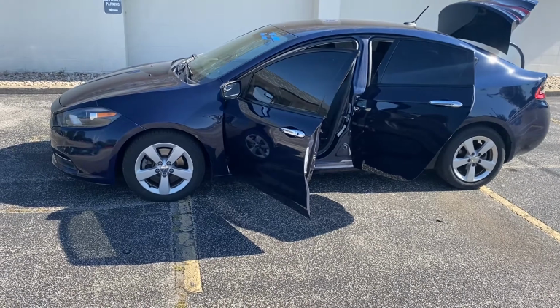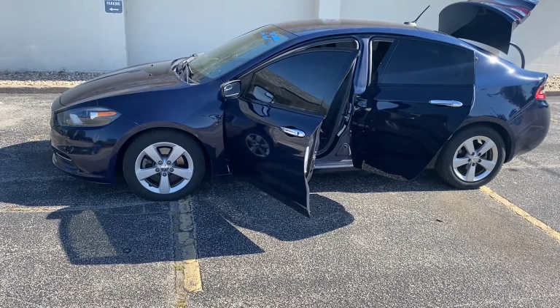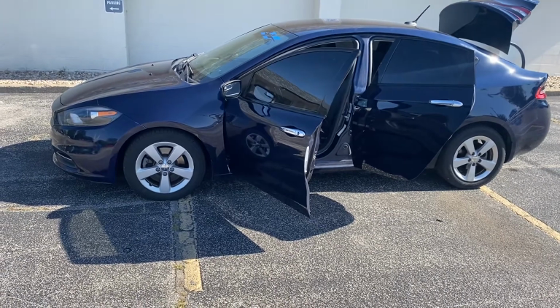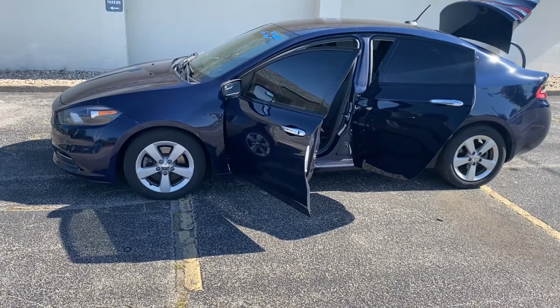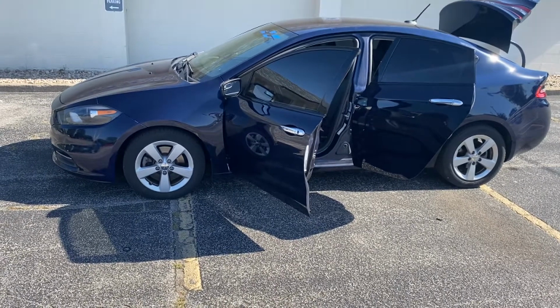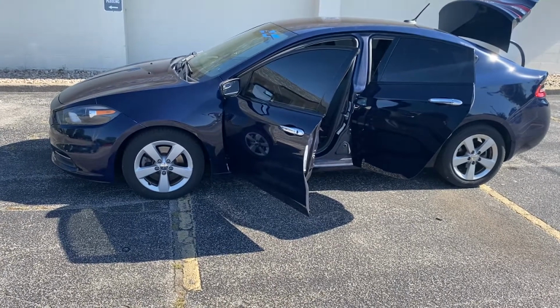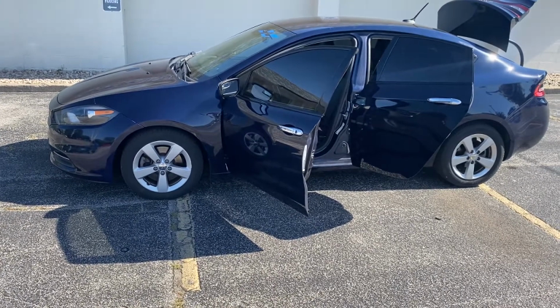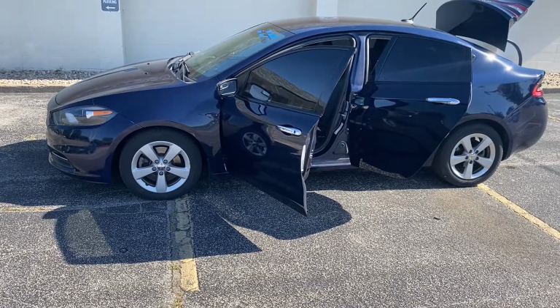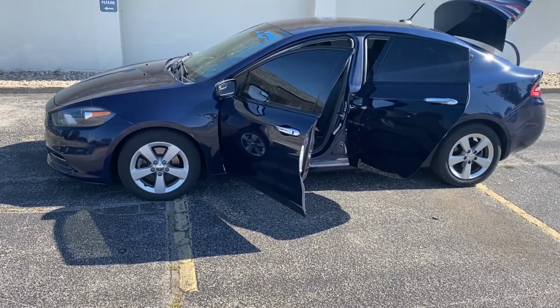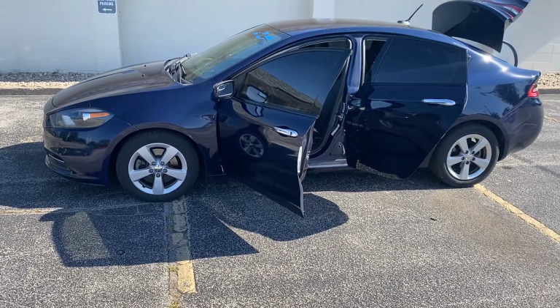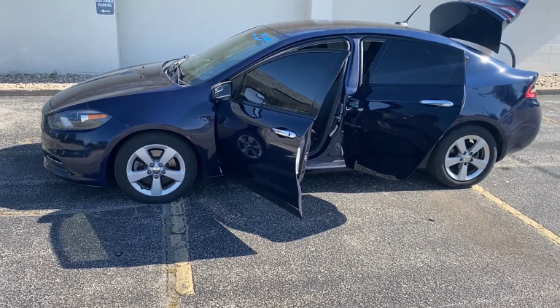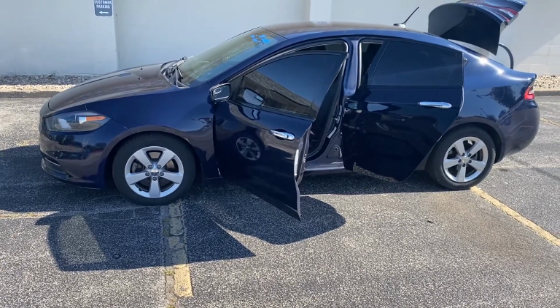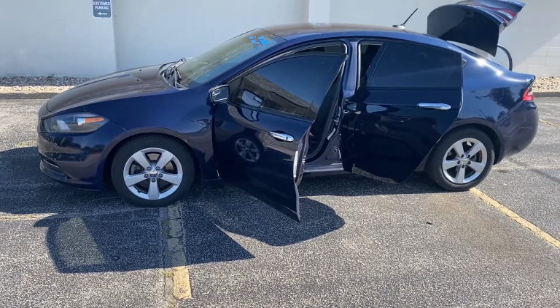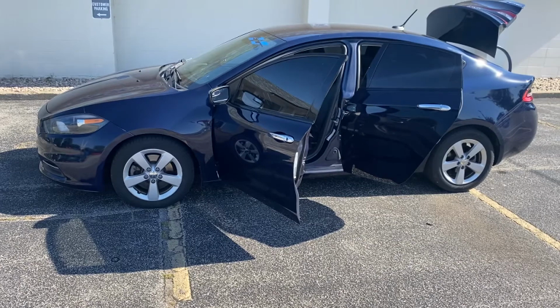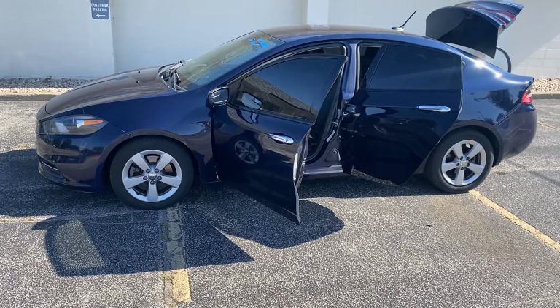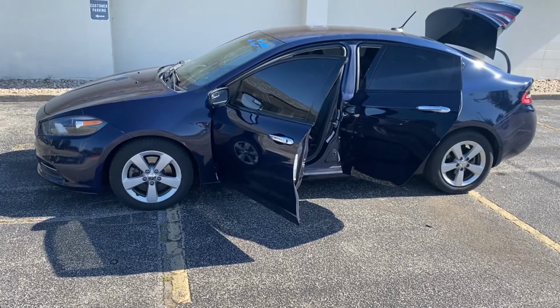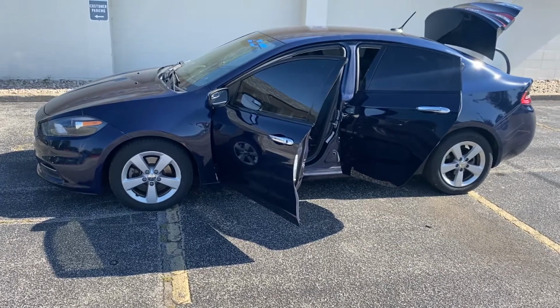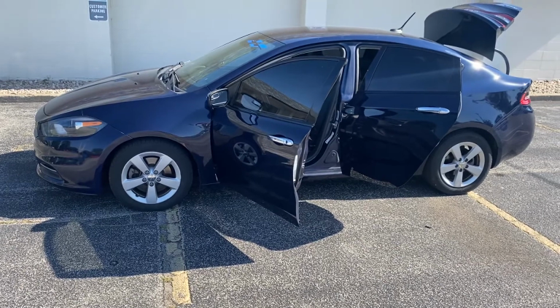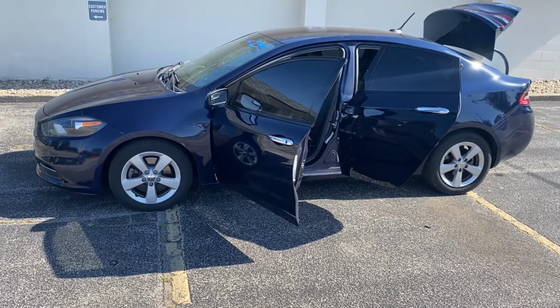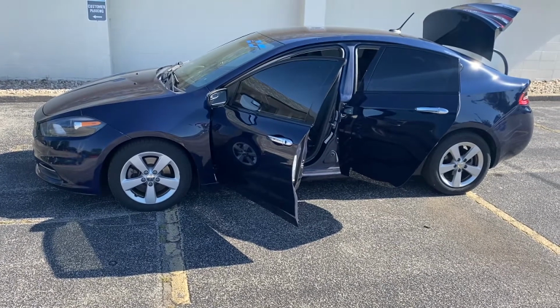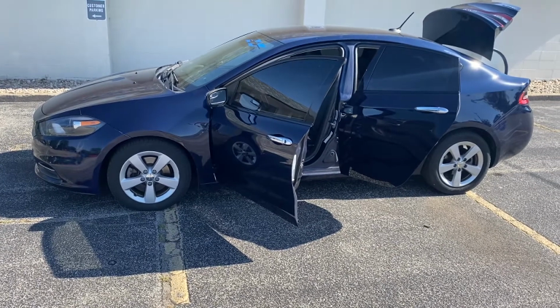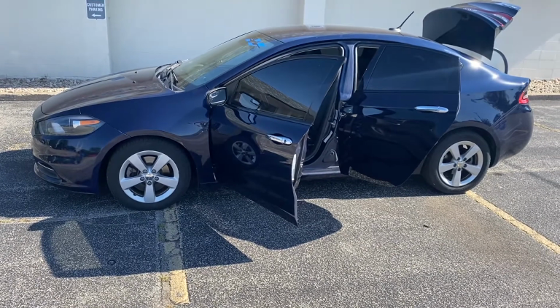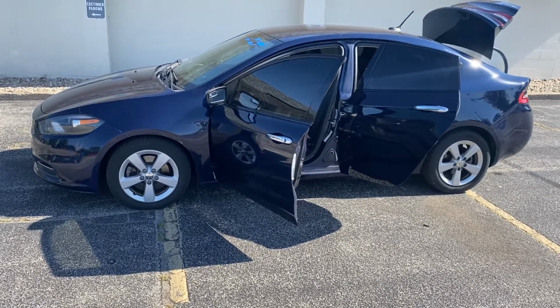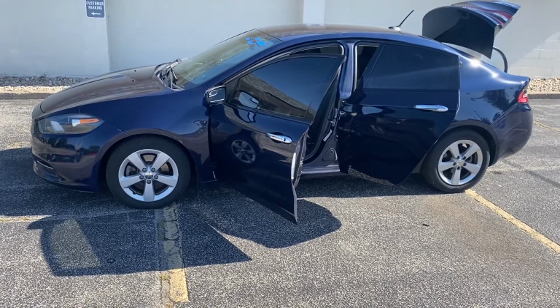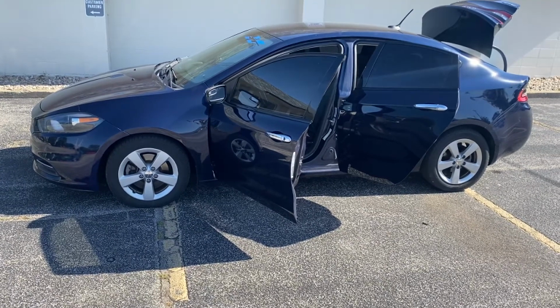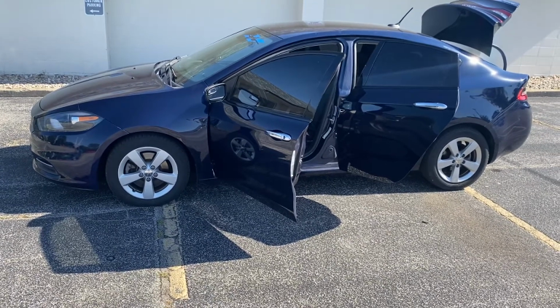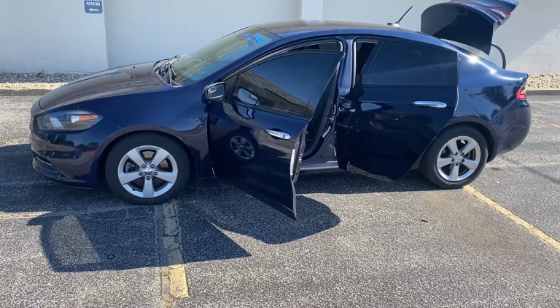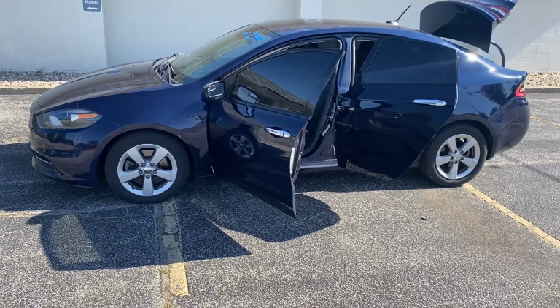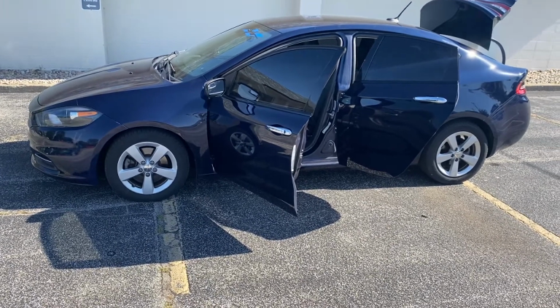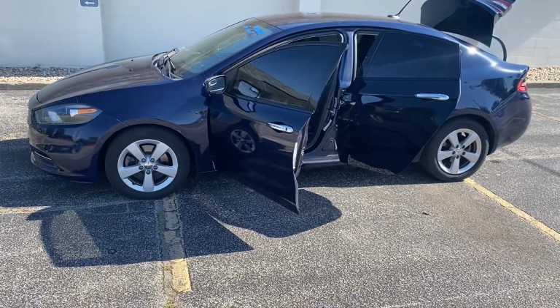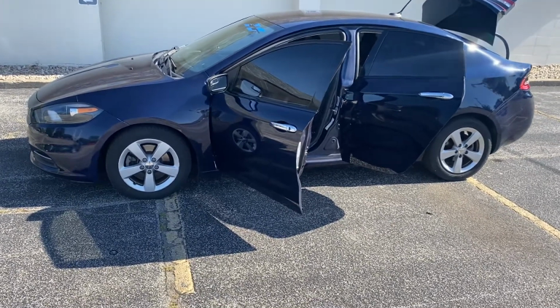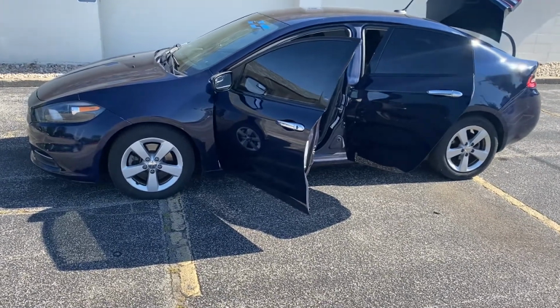It's got 111,000 miles on it, and the best part — 35 miles to the gallon. Fuel is not gonna be an issue here.